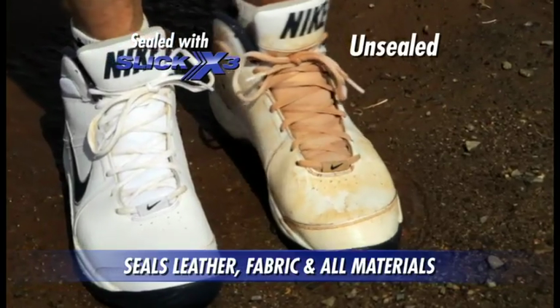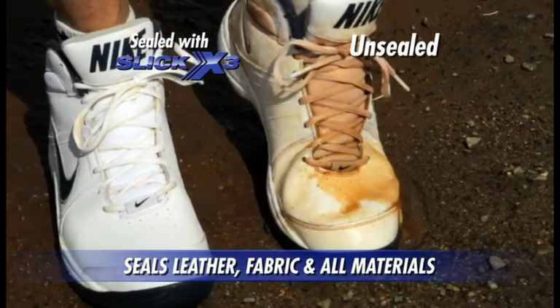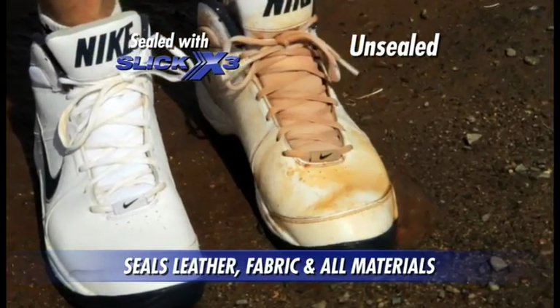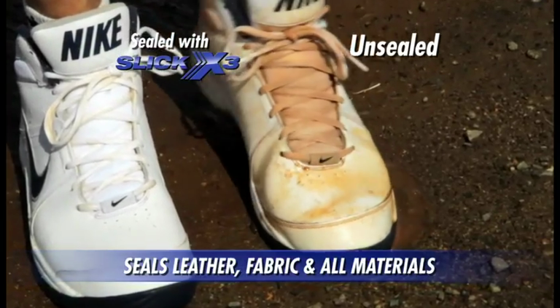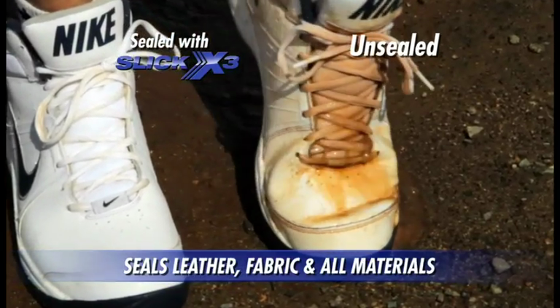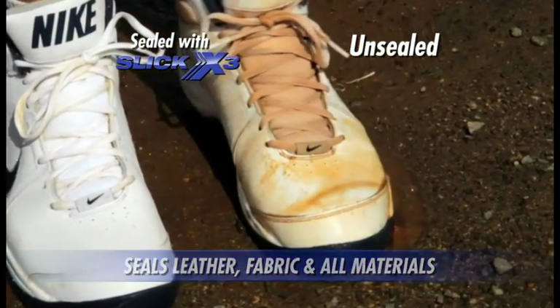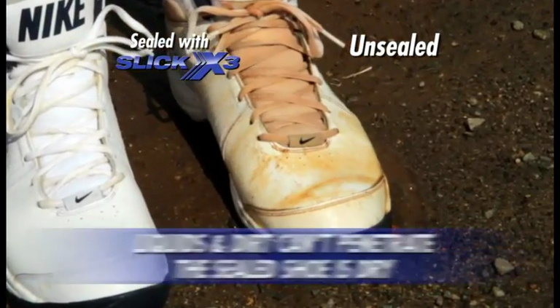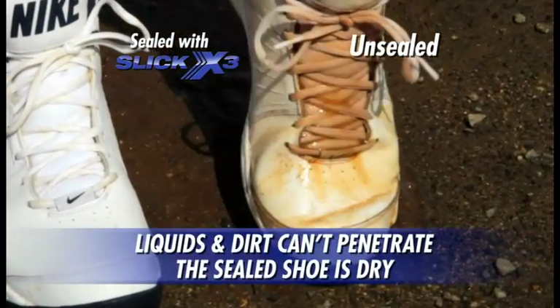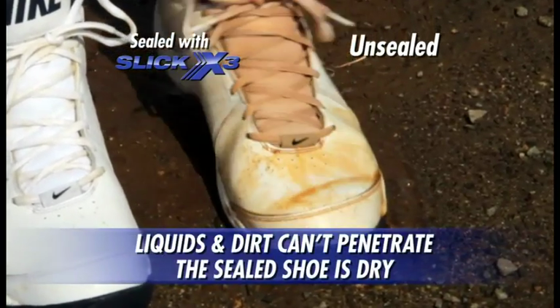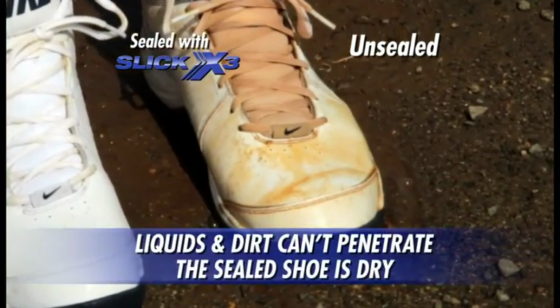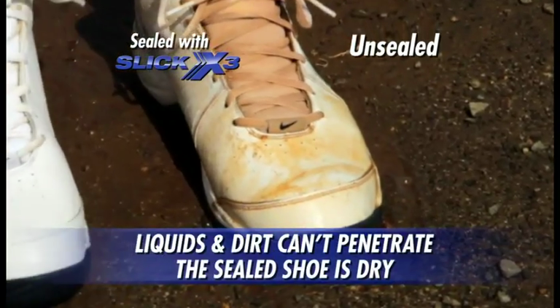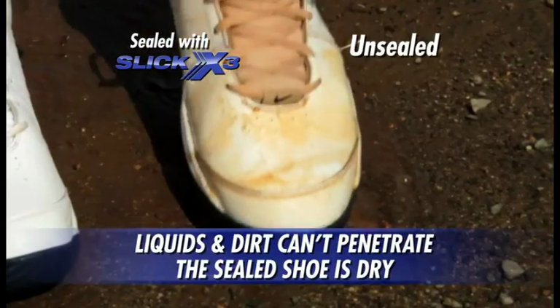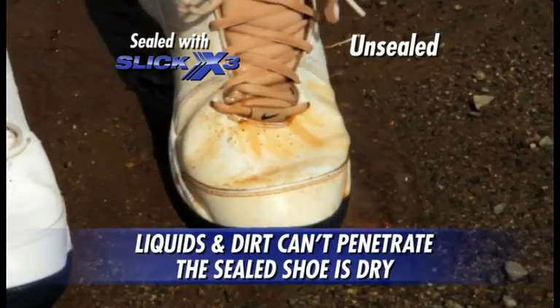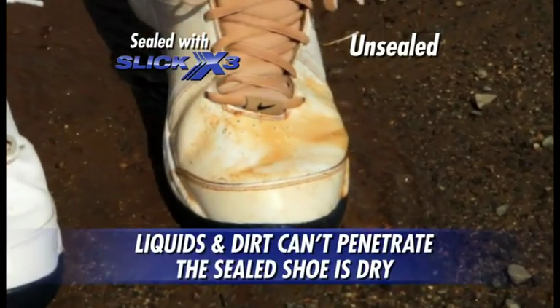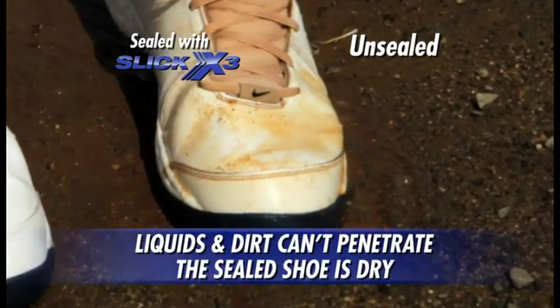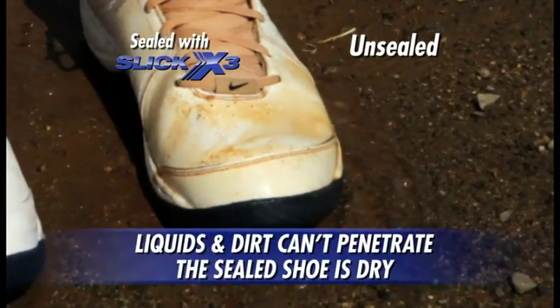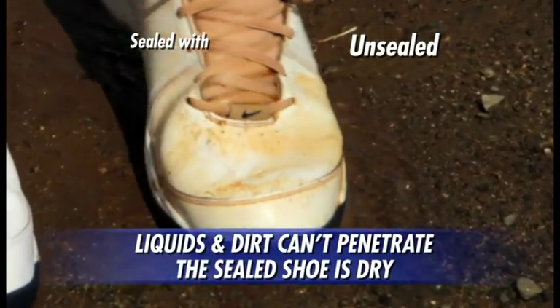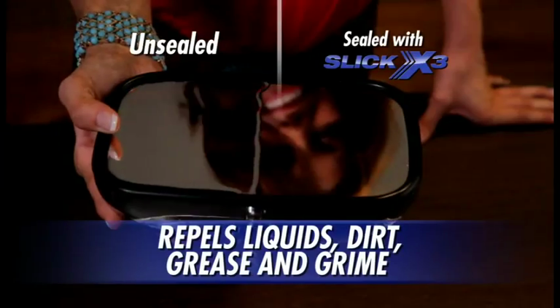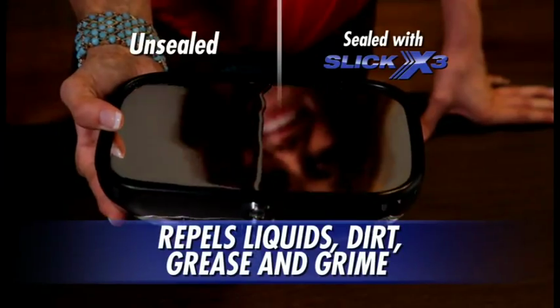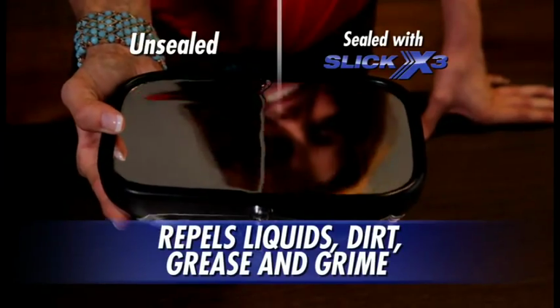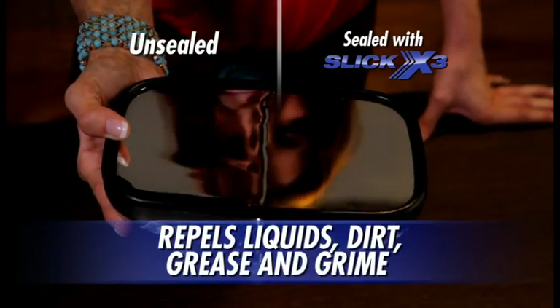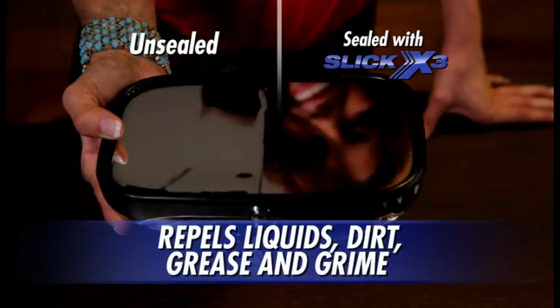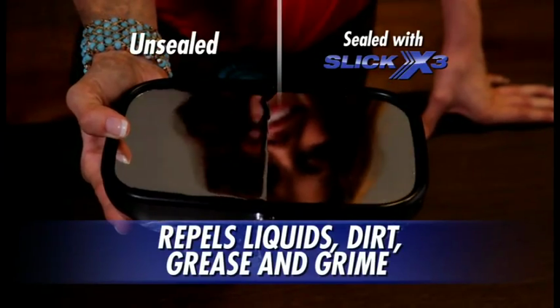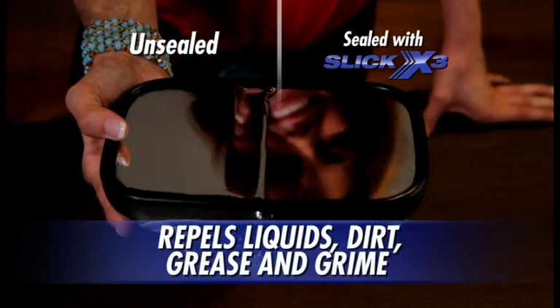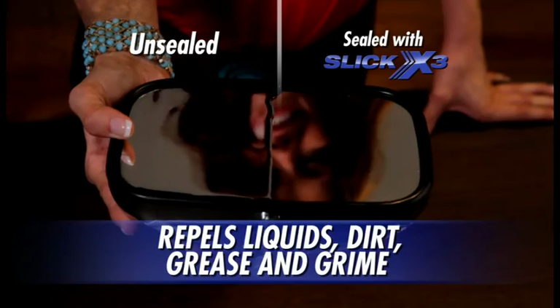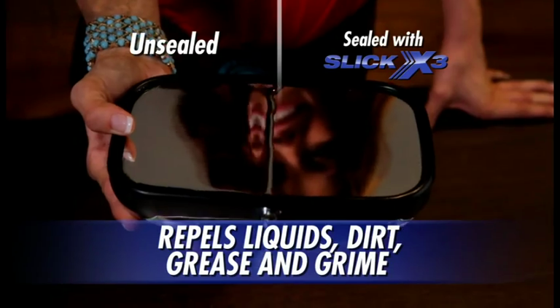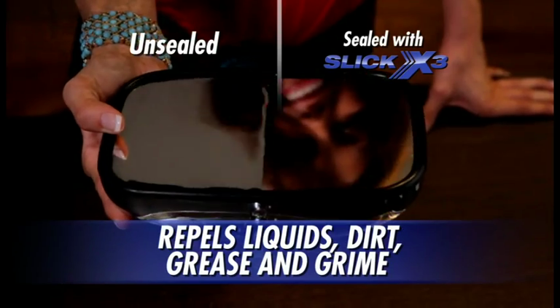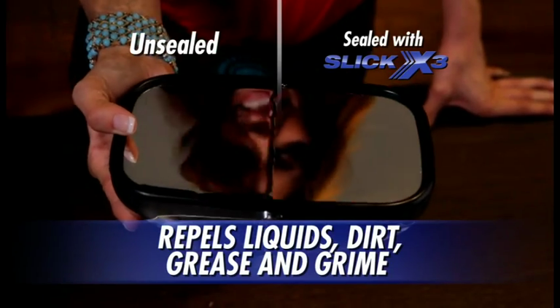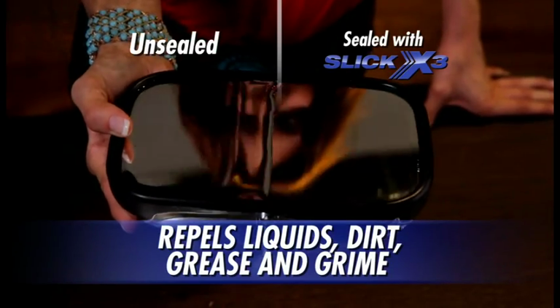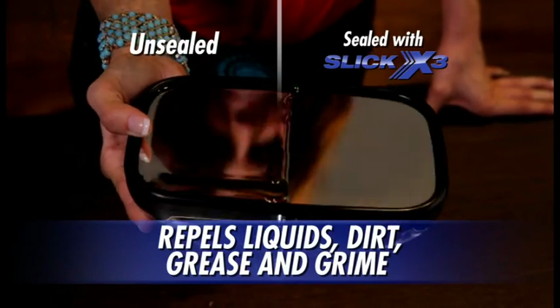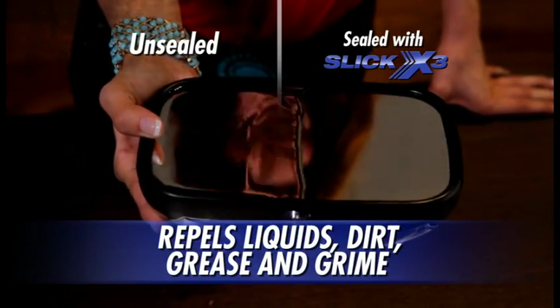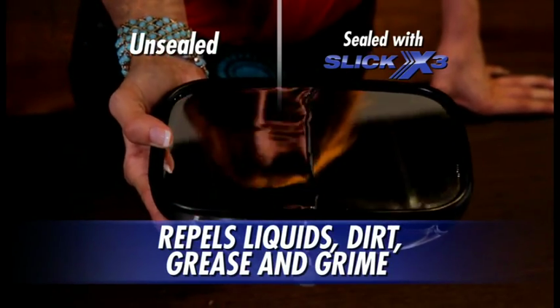Watch as we flex the shoes — muddy water squirts out of the unsealed shoe, but the sealed shoe is dry. Amazing! Half of this car mirror has been sealed with Slick X3, and look, the water can't cross the invisible microscopic barrier.